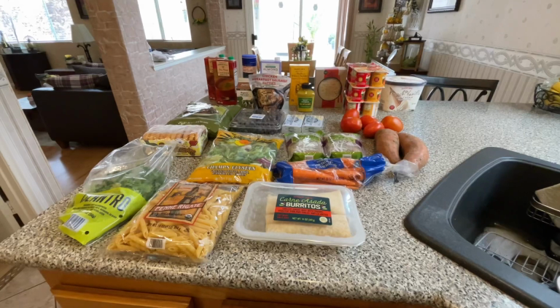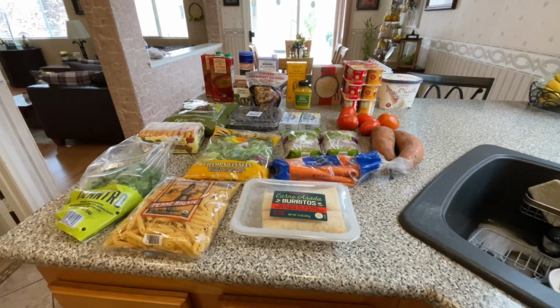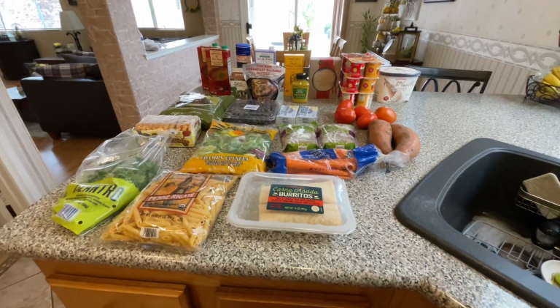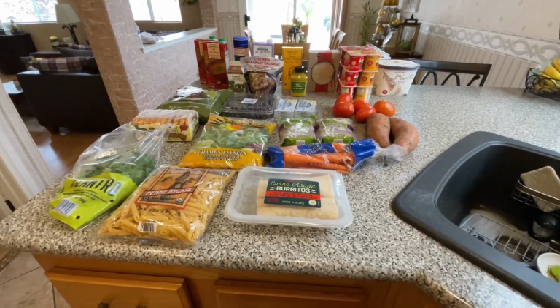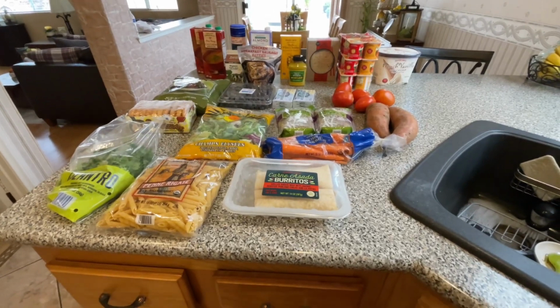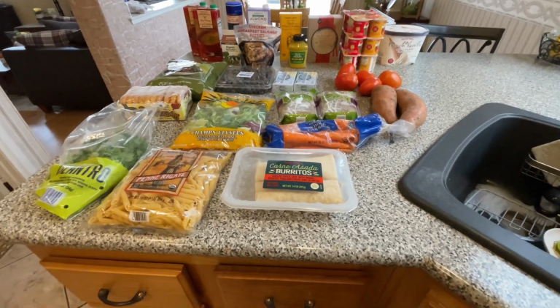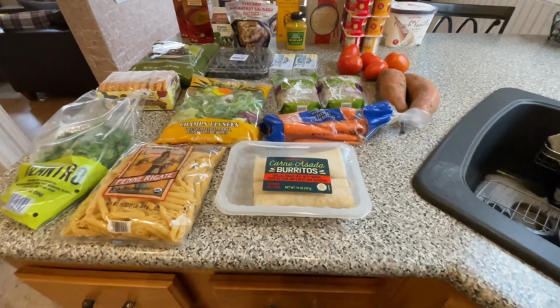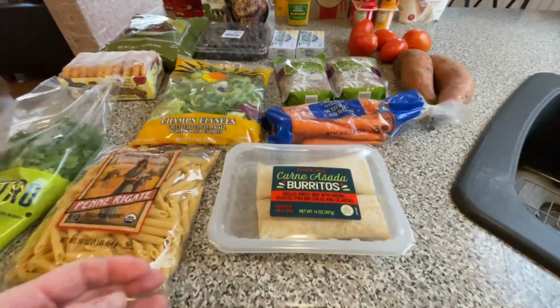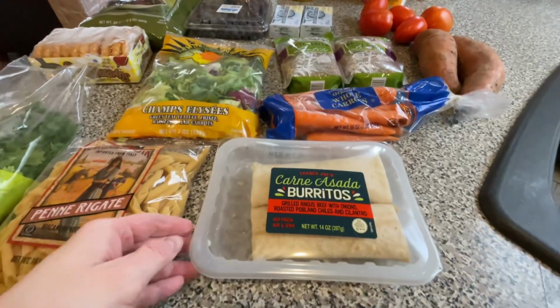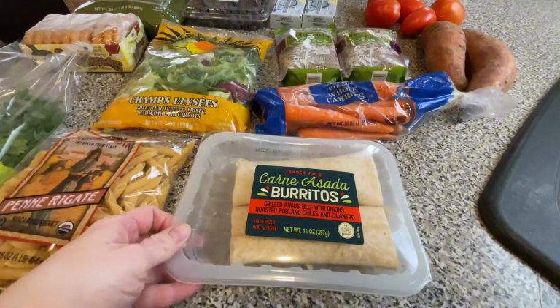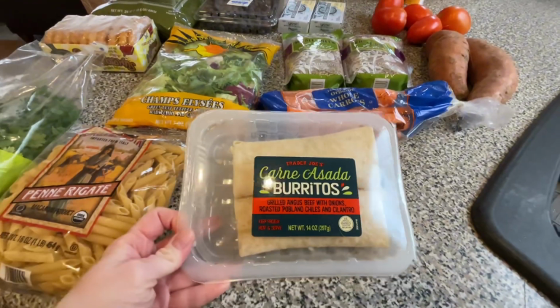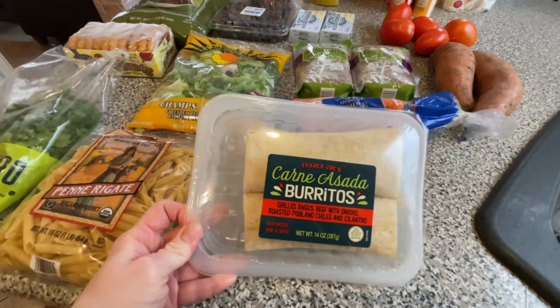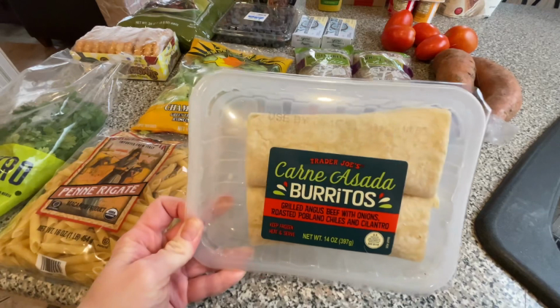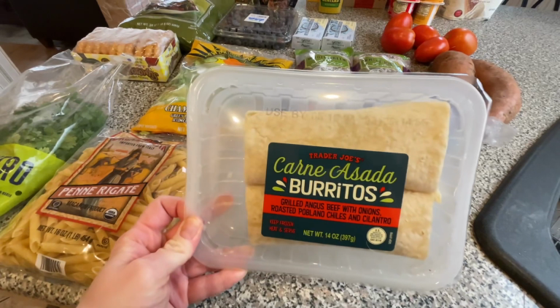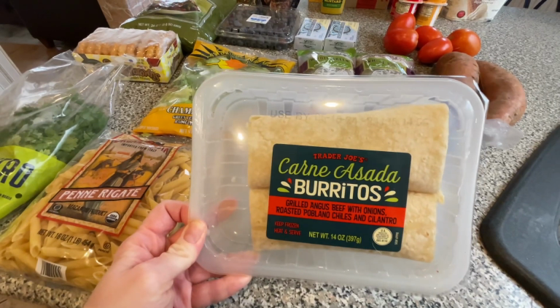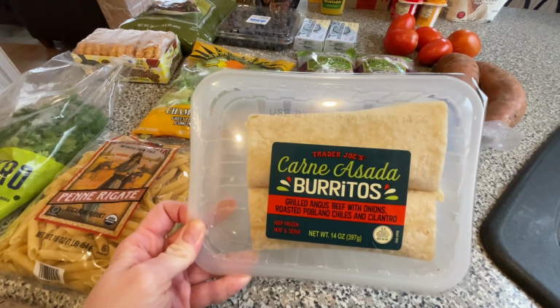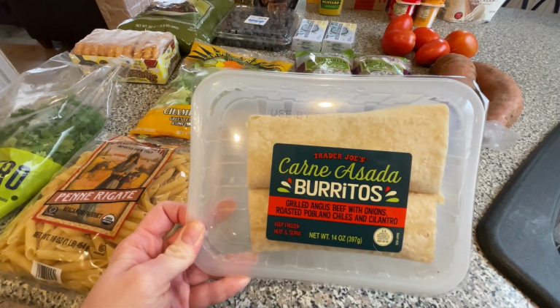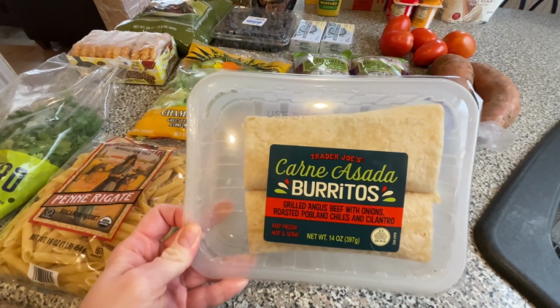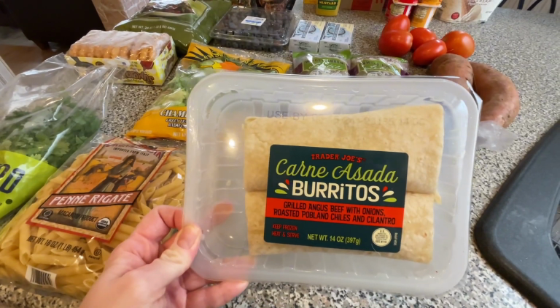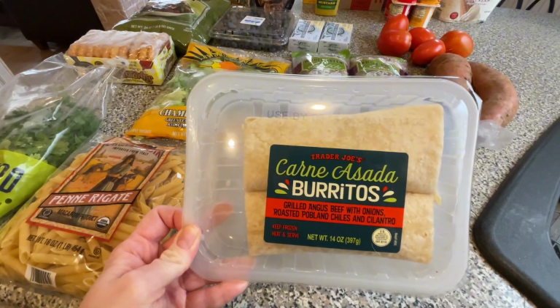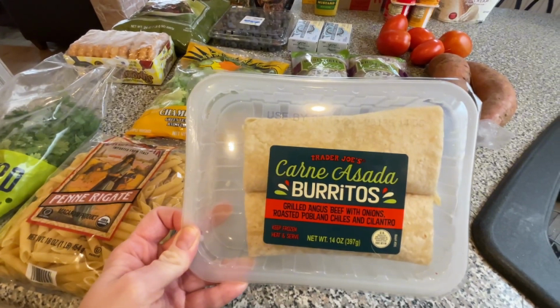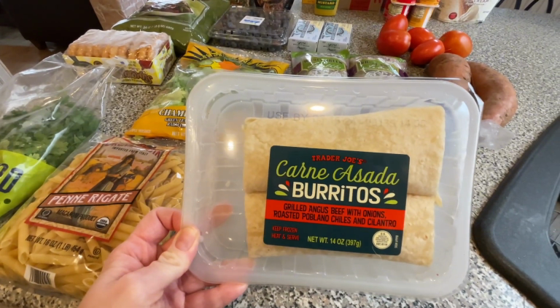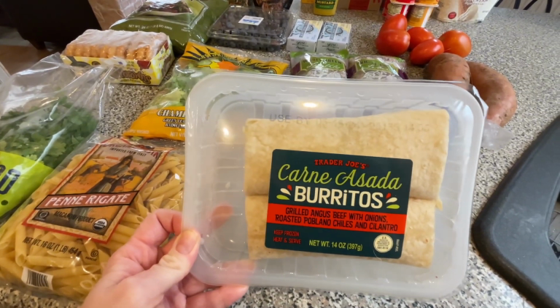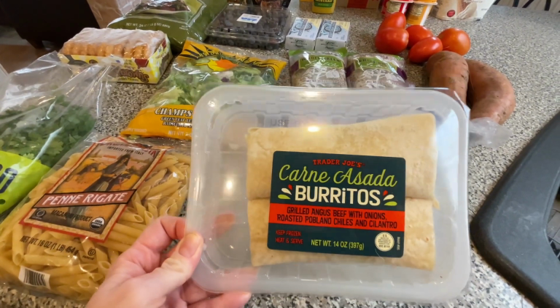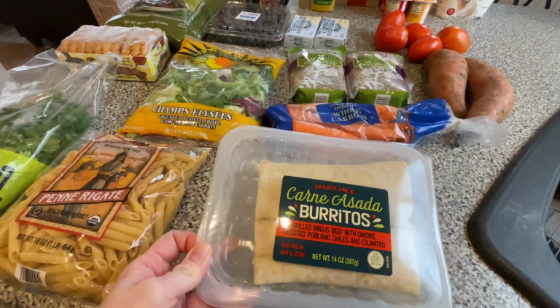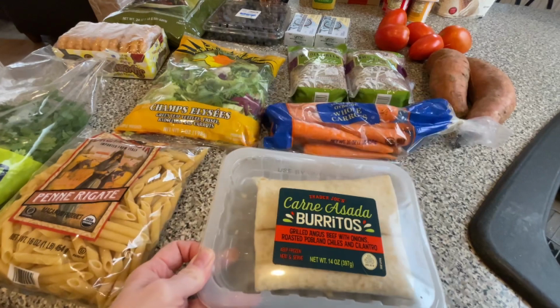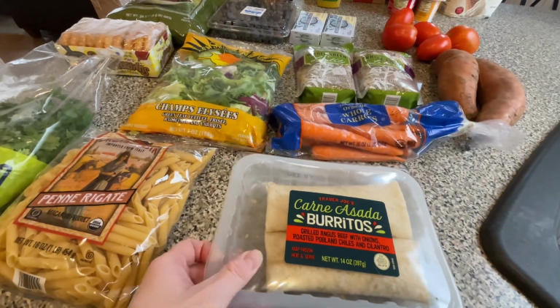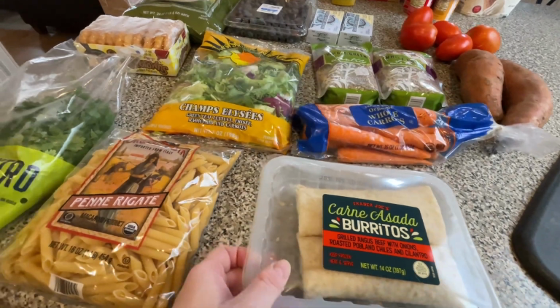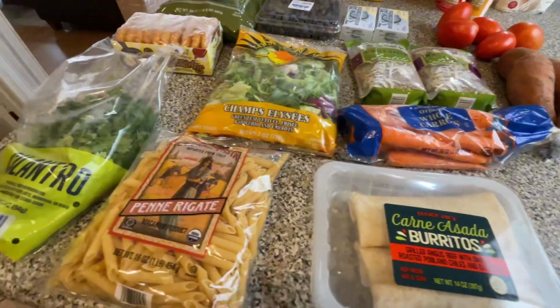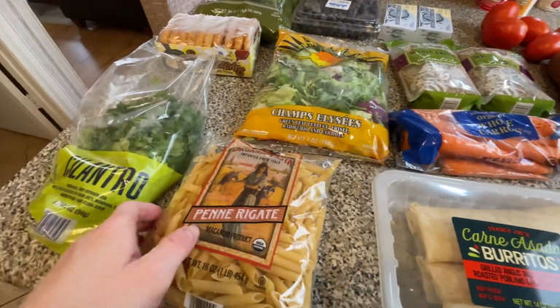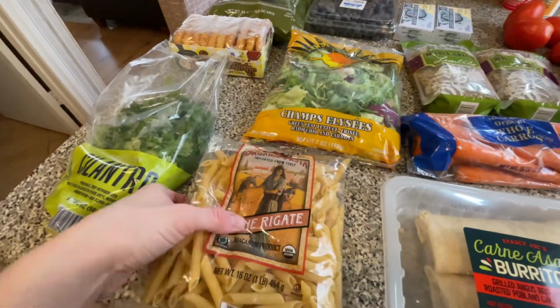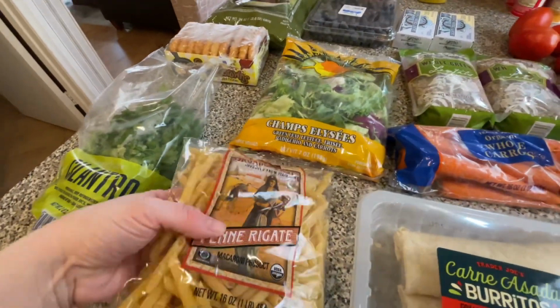Hey guys, welcome back. Today I have a Trader Joe's haul for you and we're gonna begin with some carne asada burritos. These are a staple in our house. We love them.